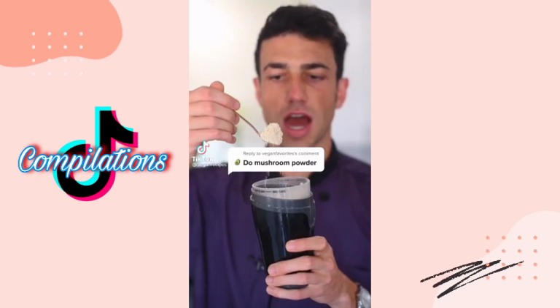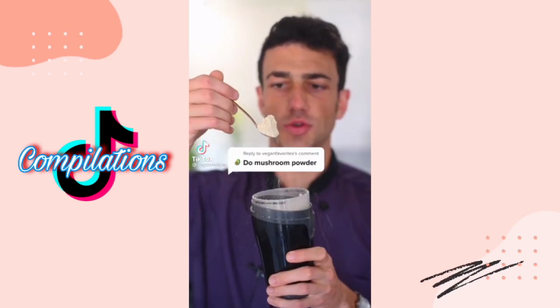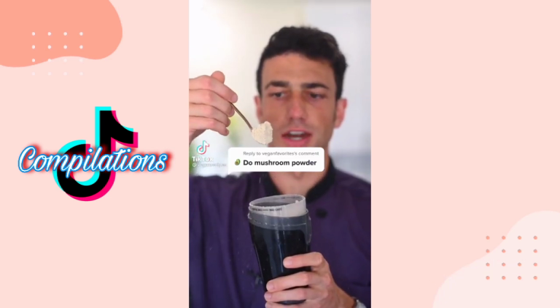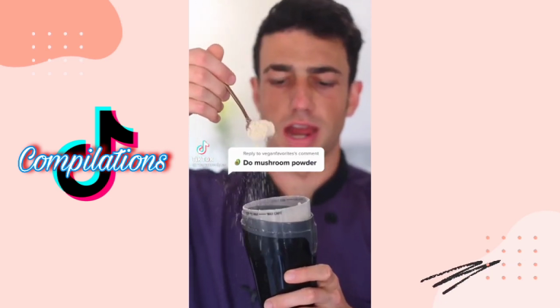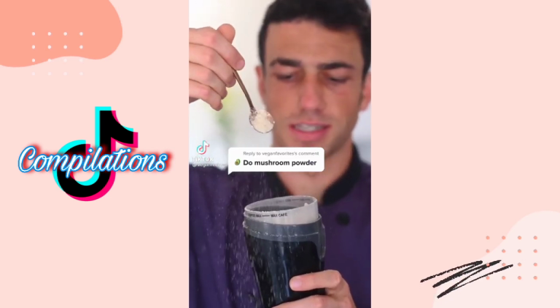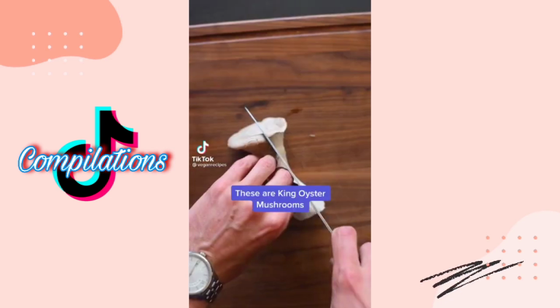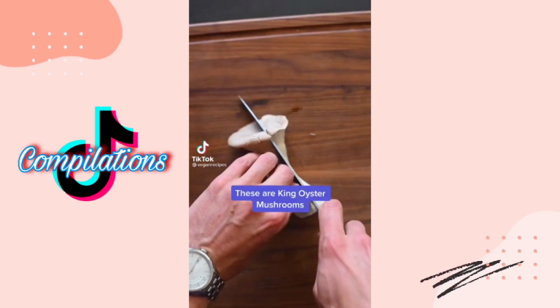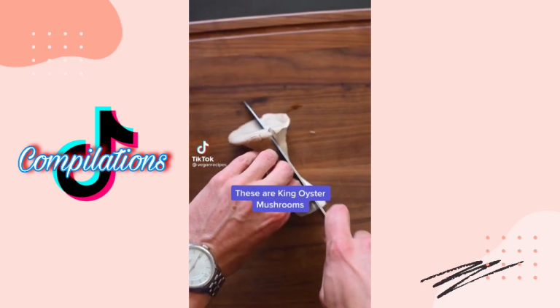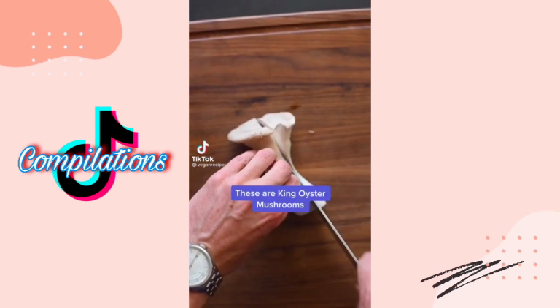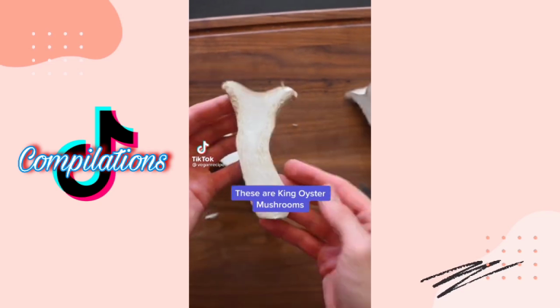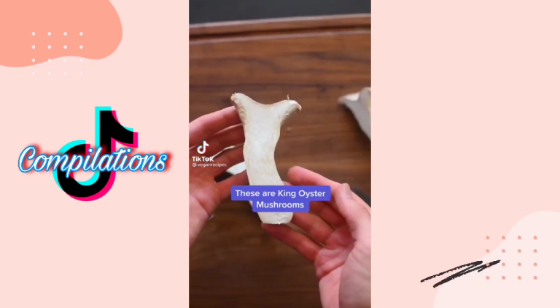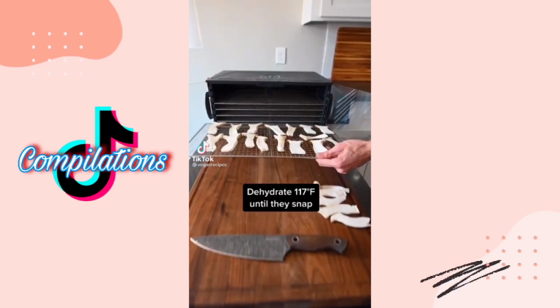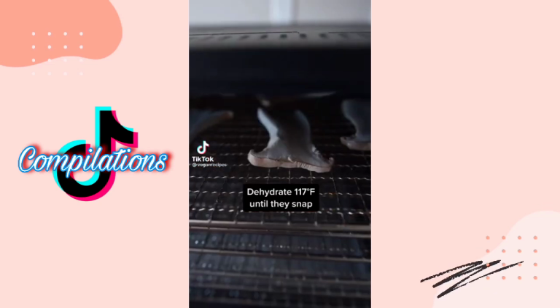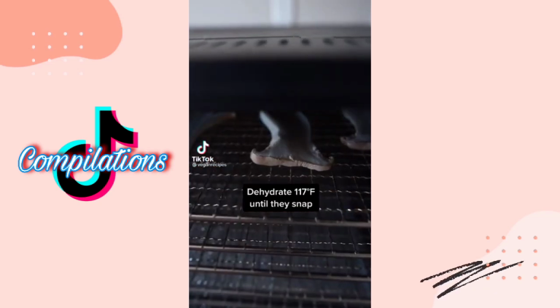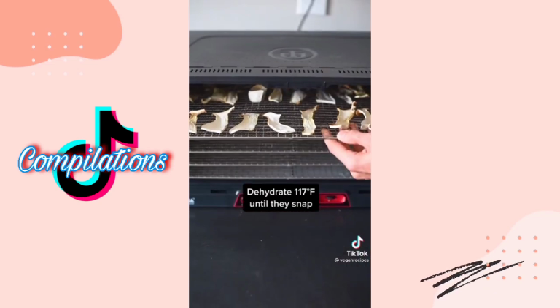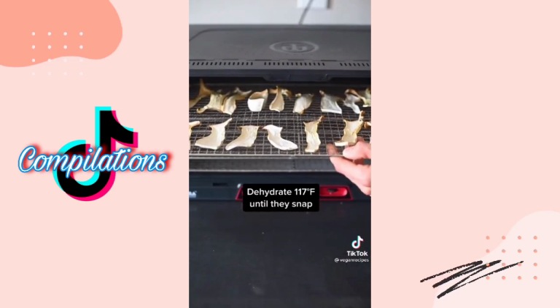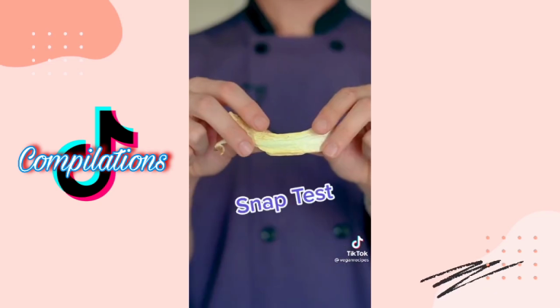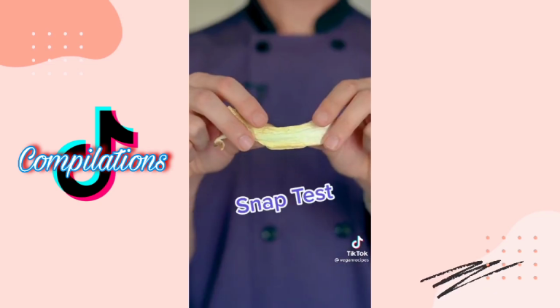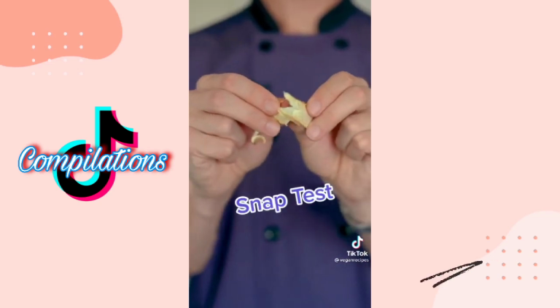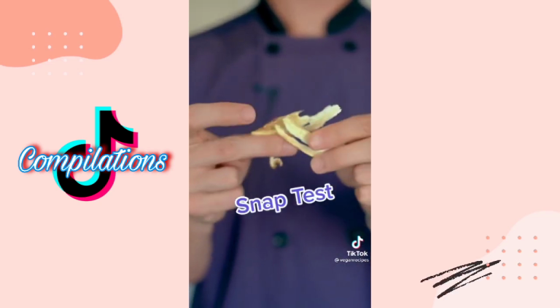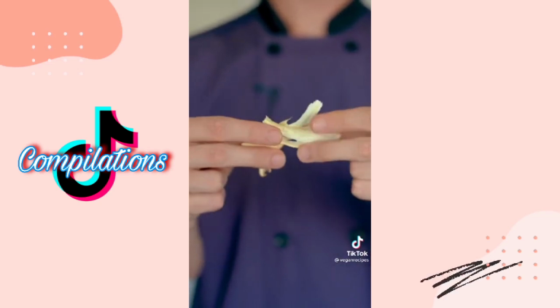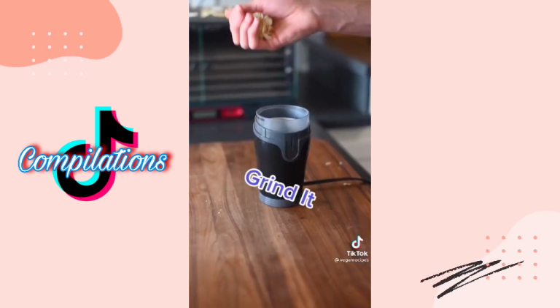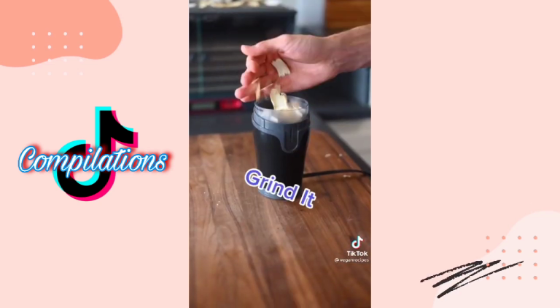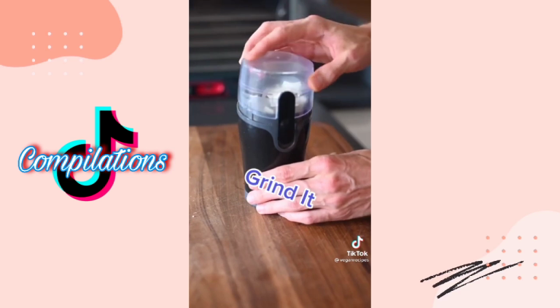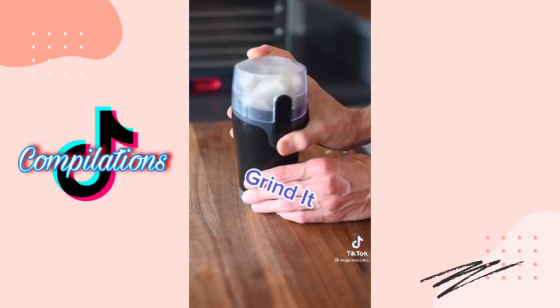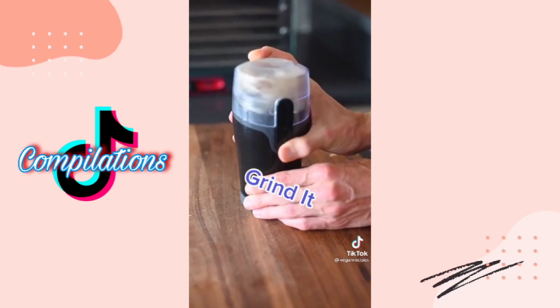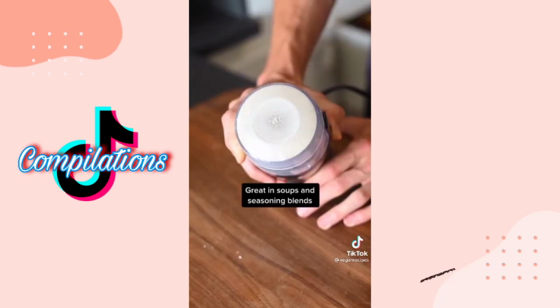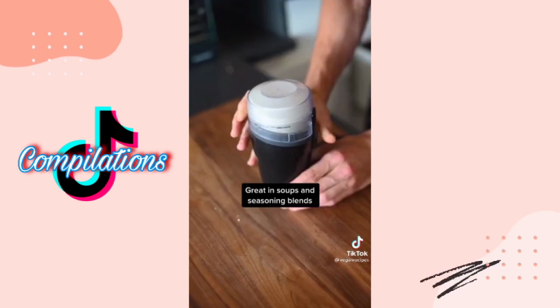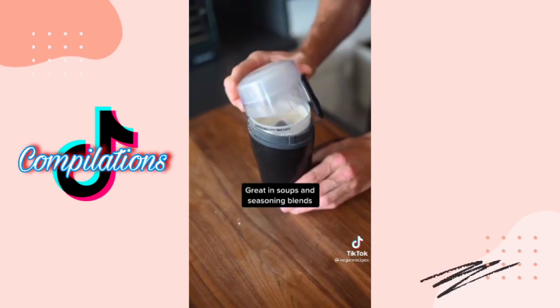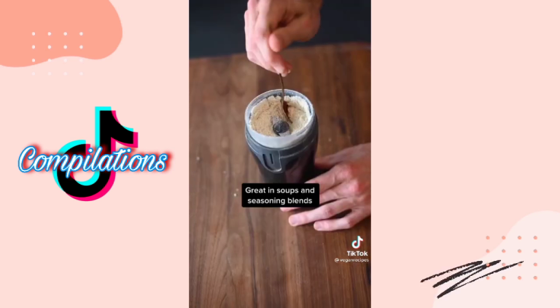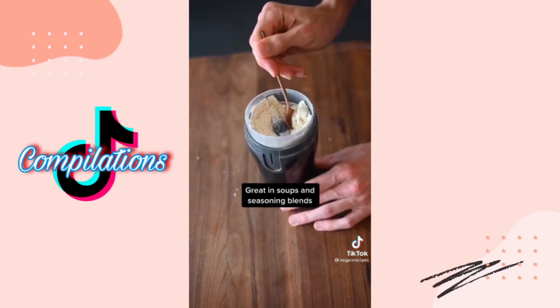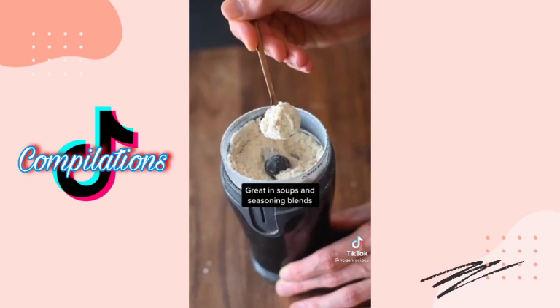Guys, you gotta try this. Pick your favorite shrooms, slice them thin, and dehydrate them overnight. Snap test — perfect. Grind it. Add a little bit of meatiness to your soups and sauces.